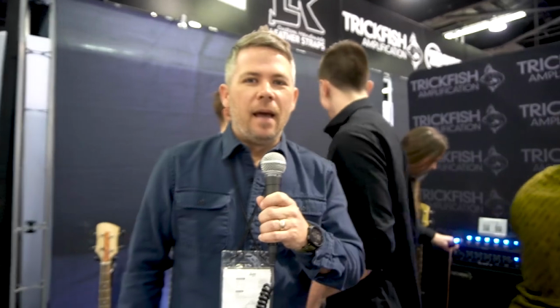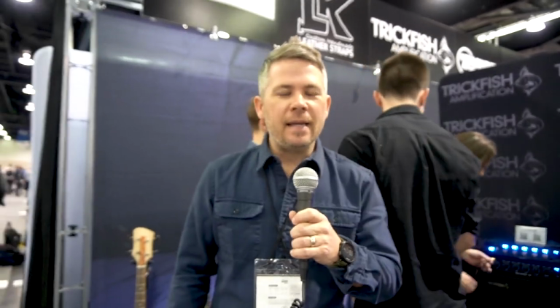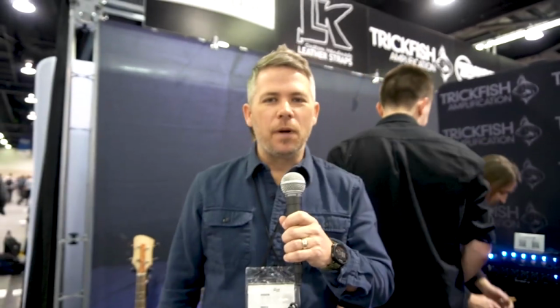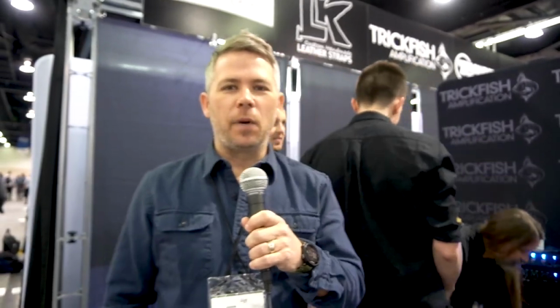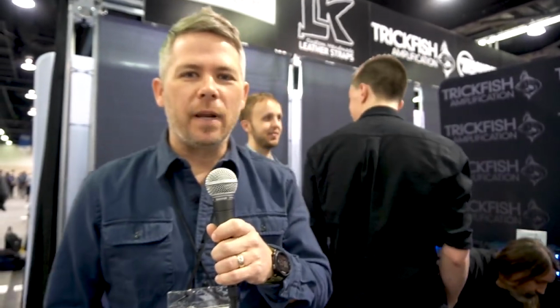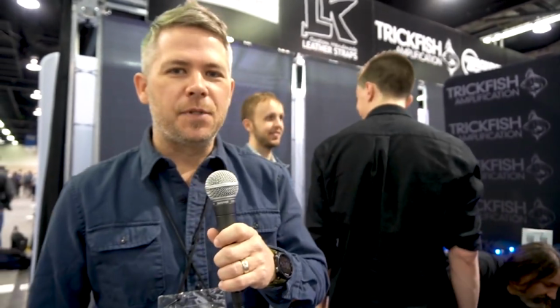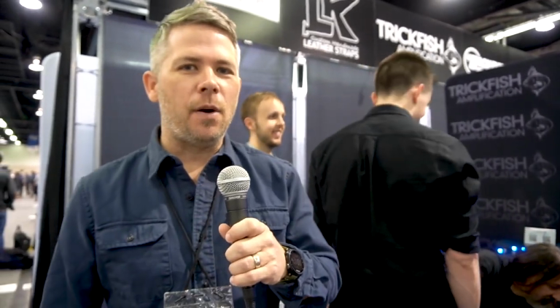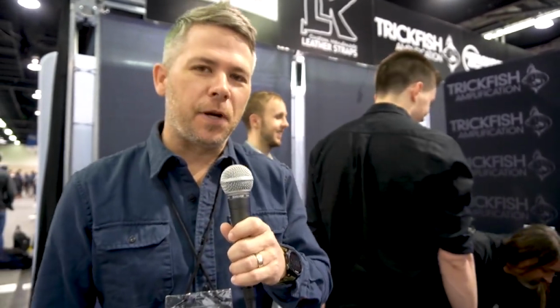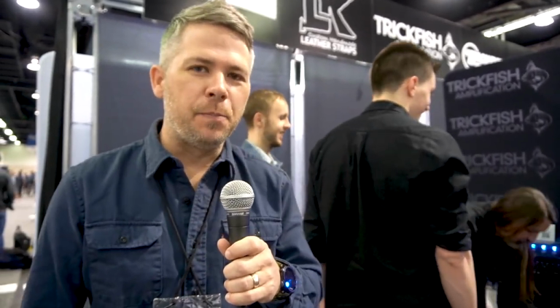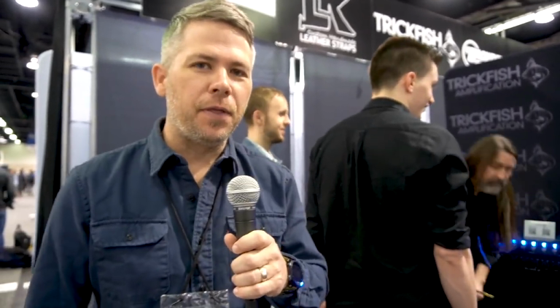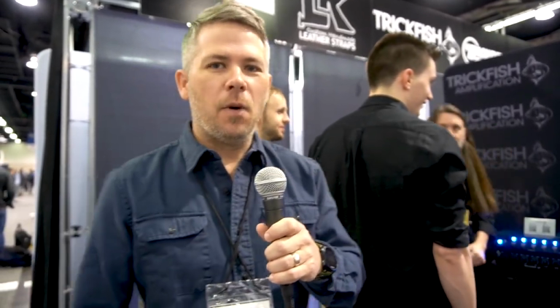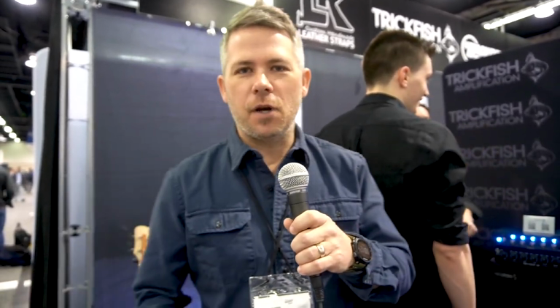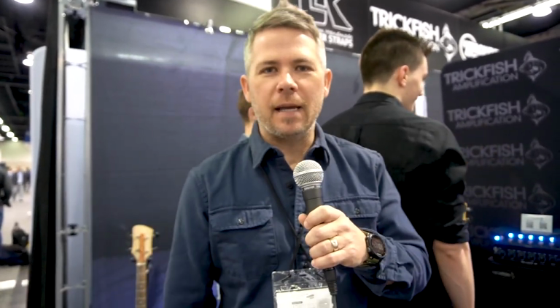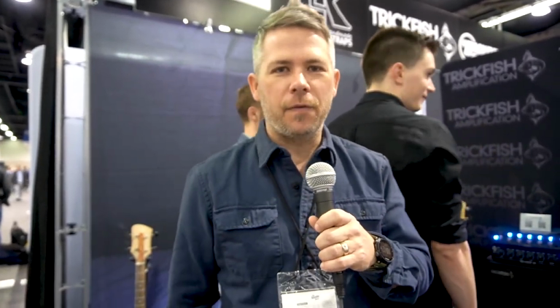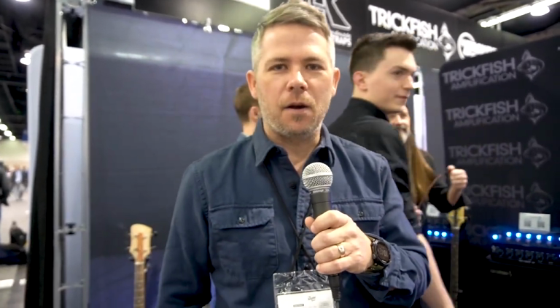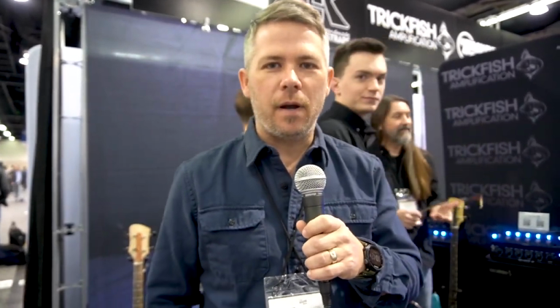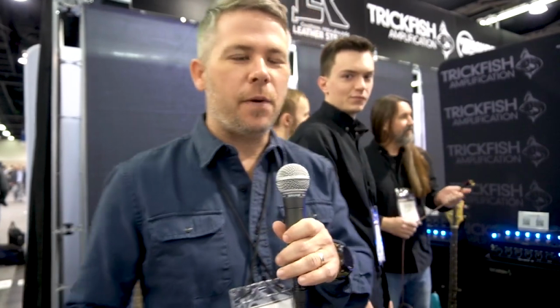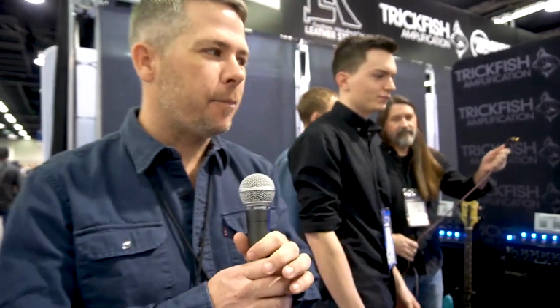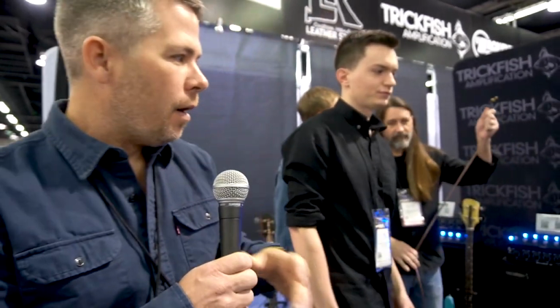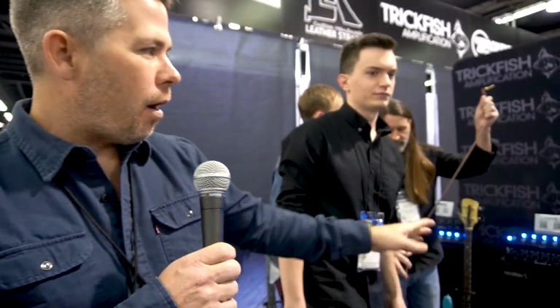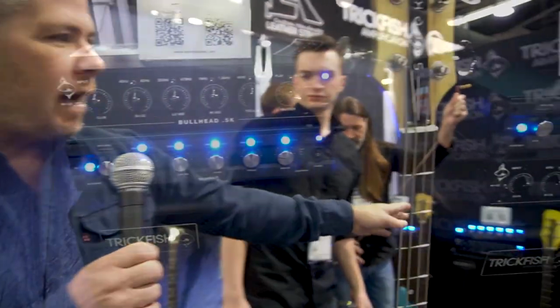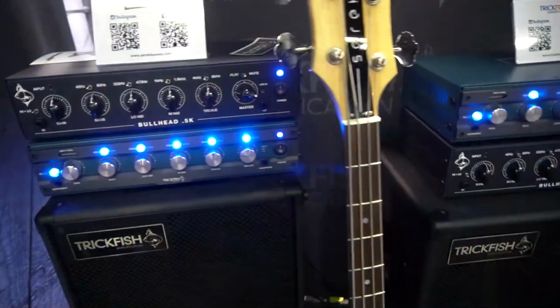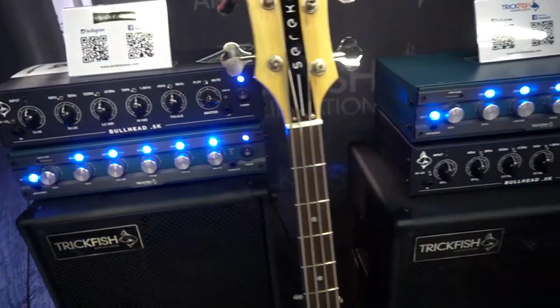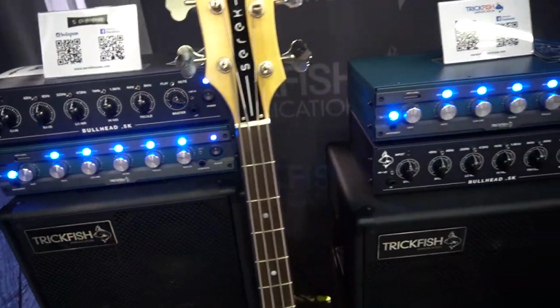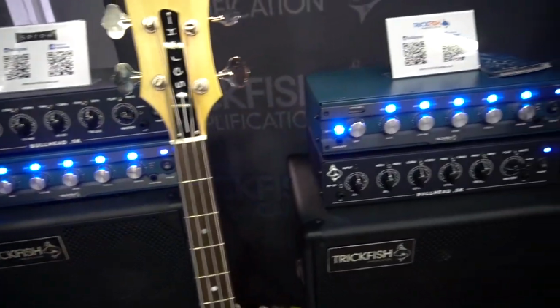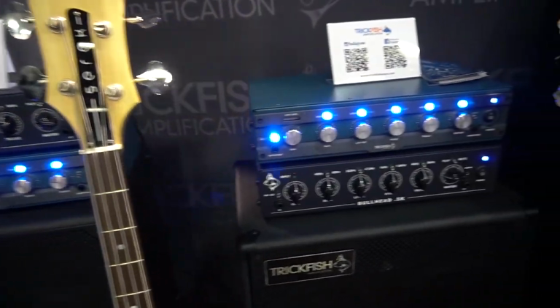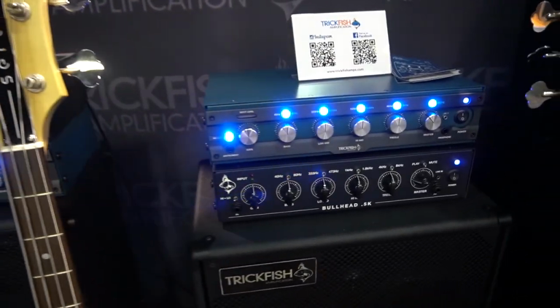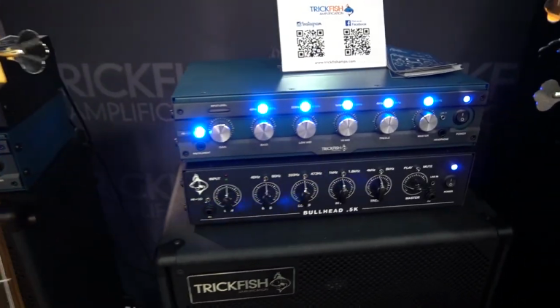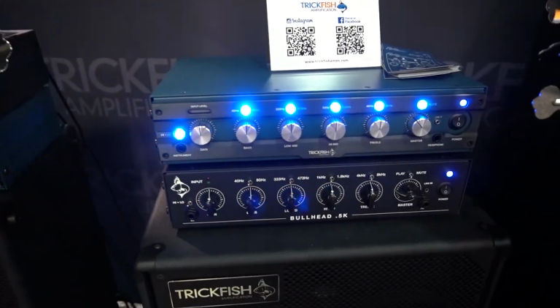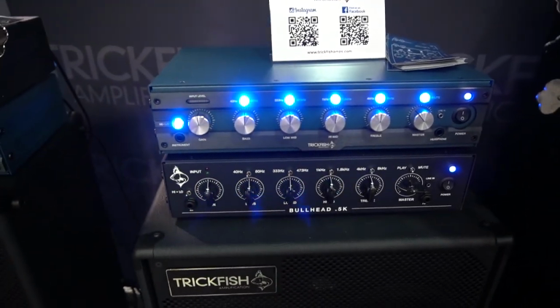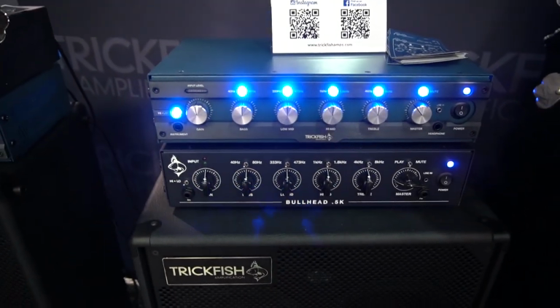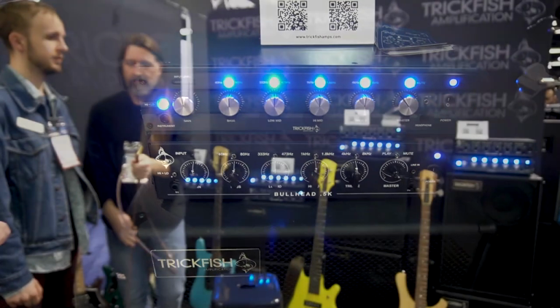Hey guys, we're at the 2020 NAMM Show at the Trickfish booth. Wanted to show you guys what we've got going on here. We've got our lineup of cabinets, as well as our Bullhead 1K and our Bullhead 0.5.